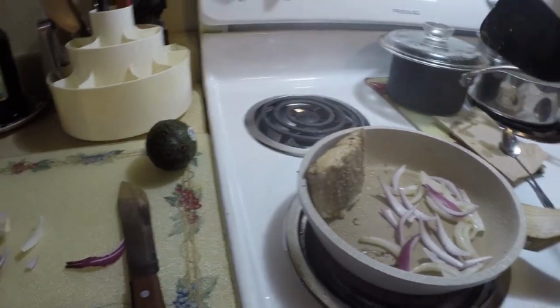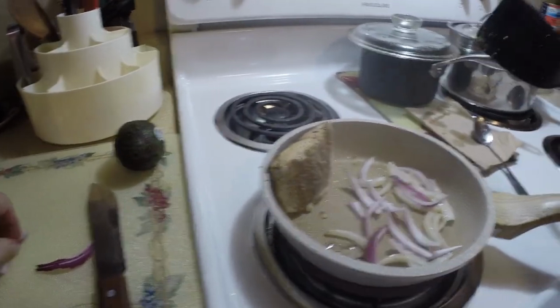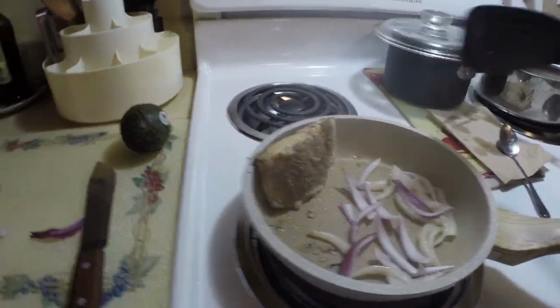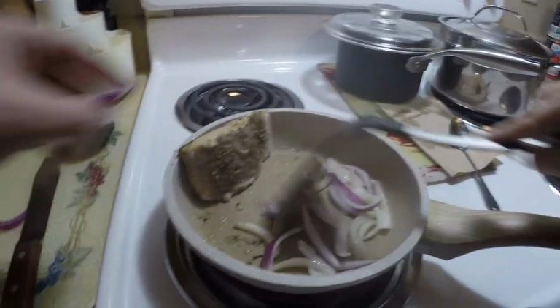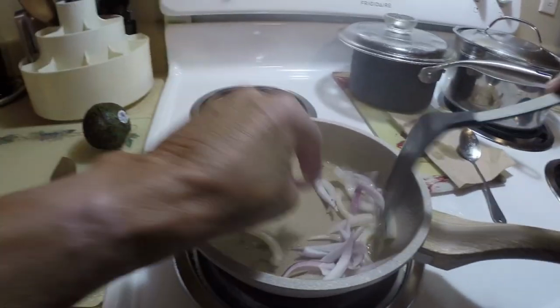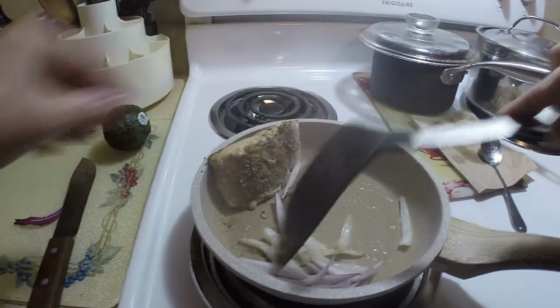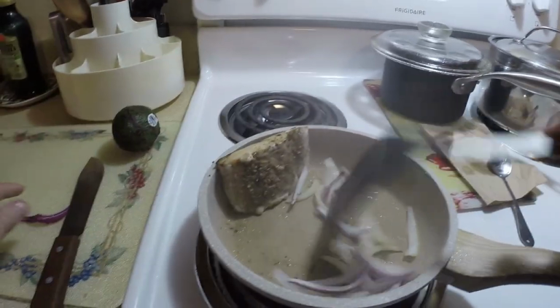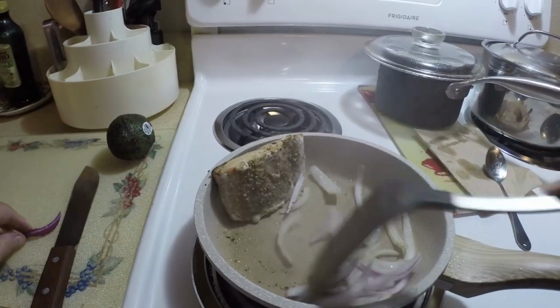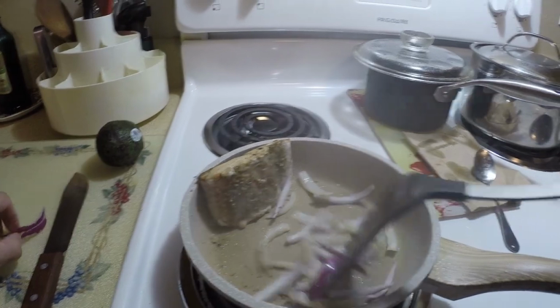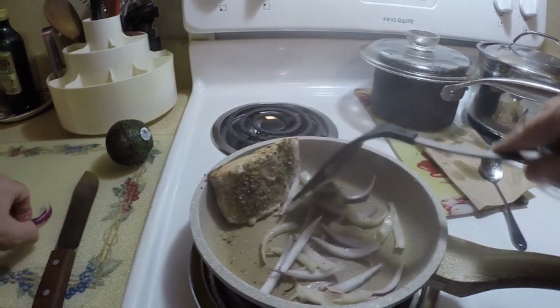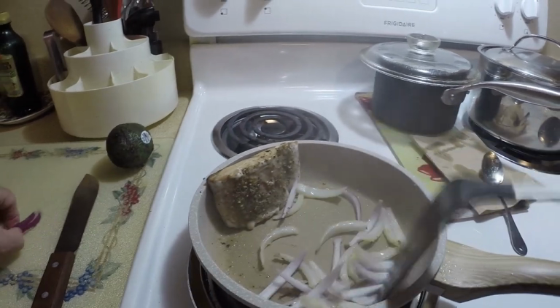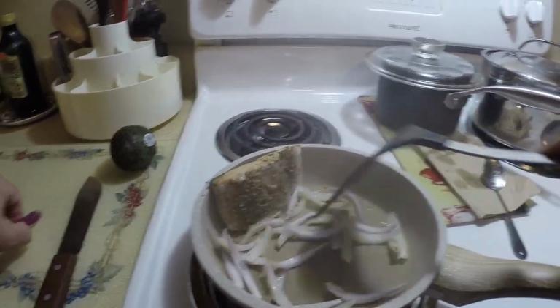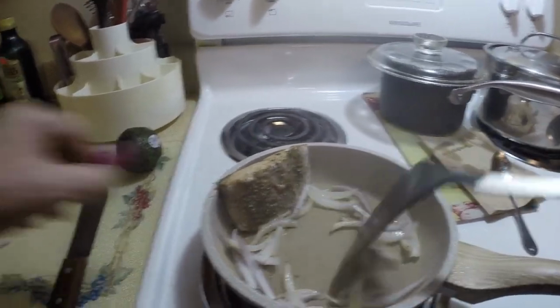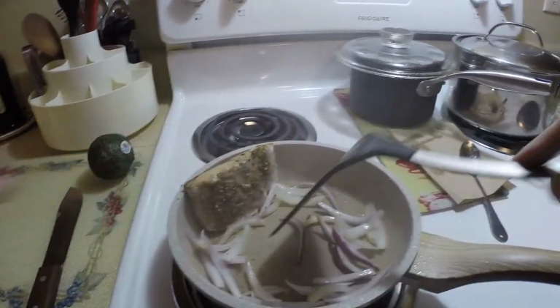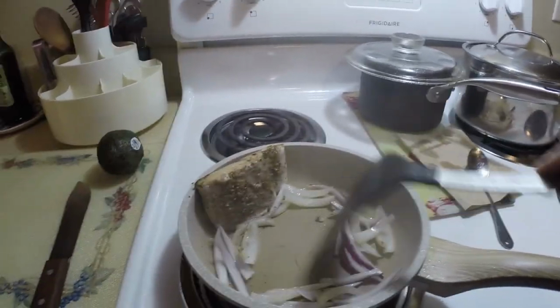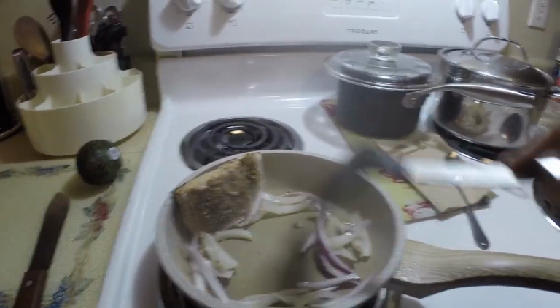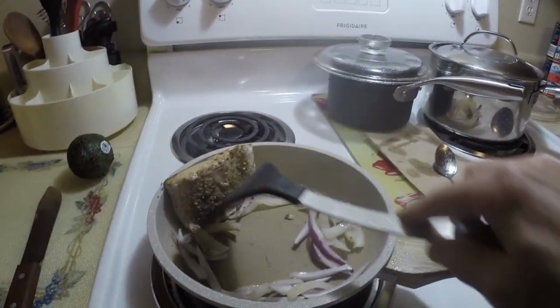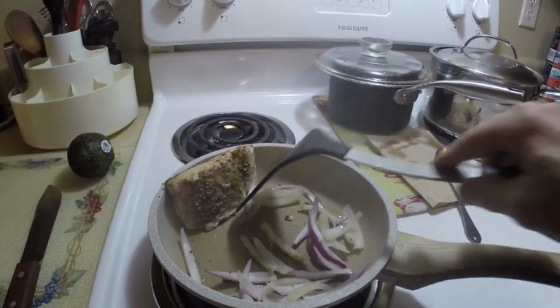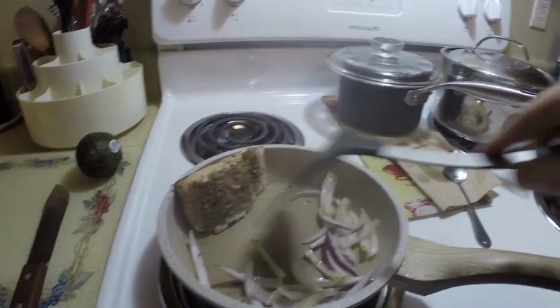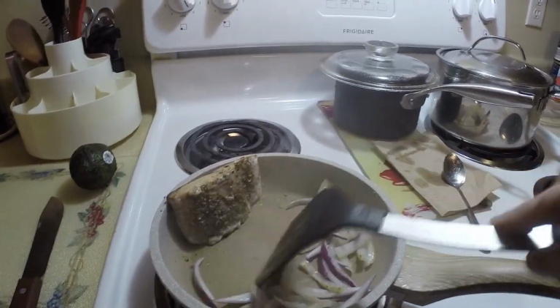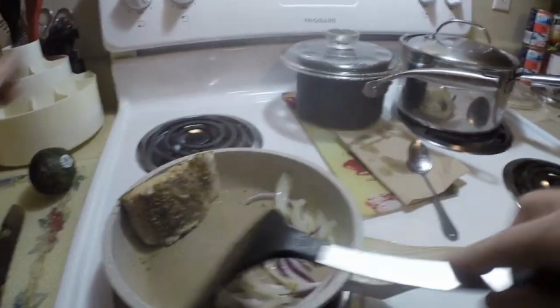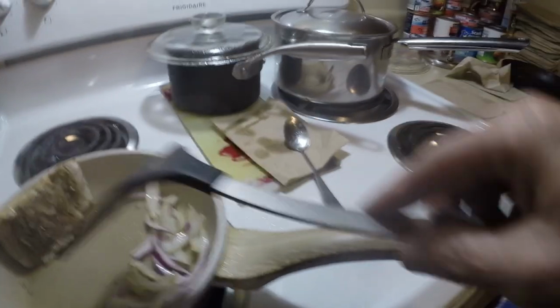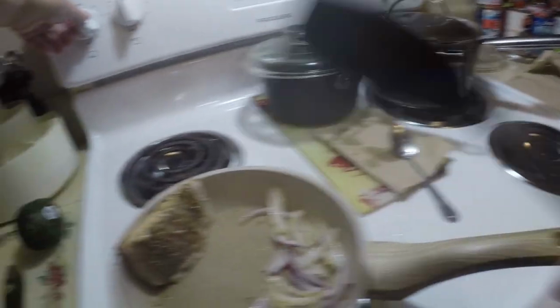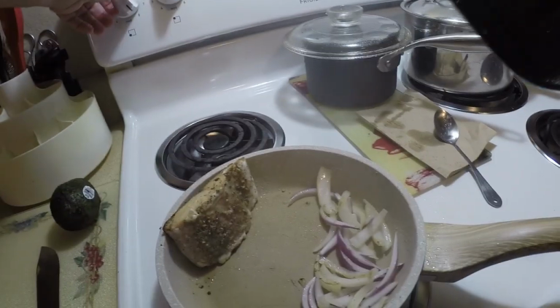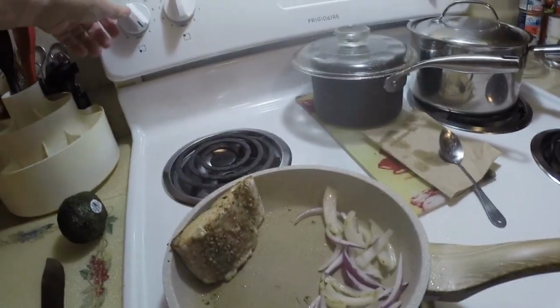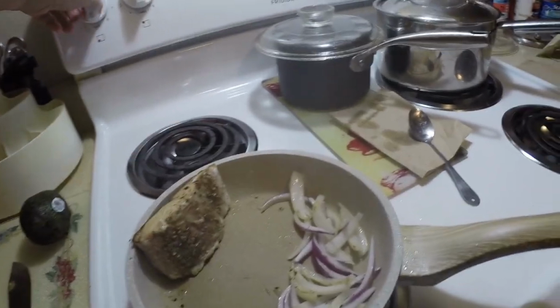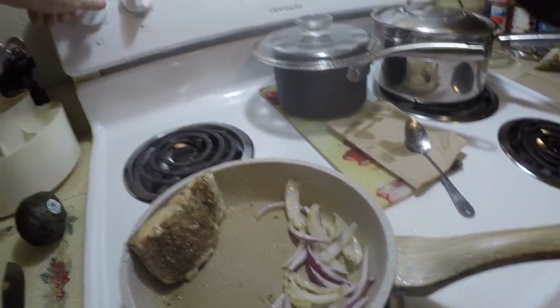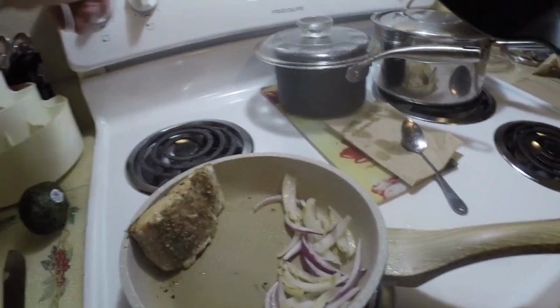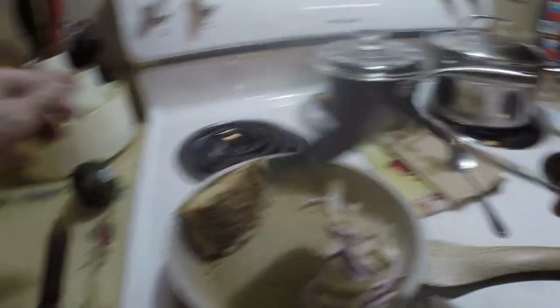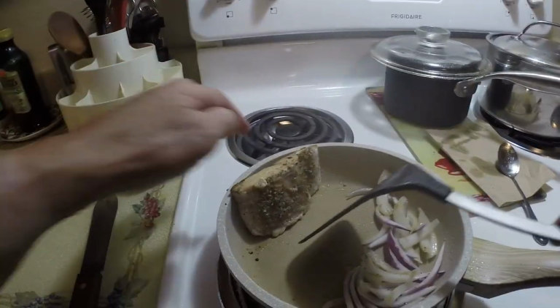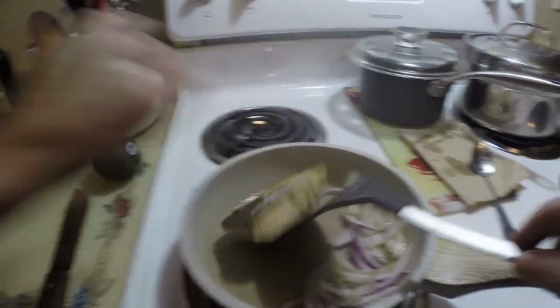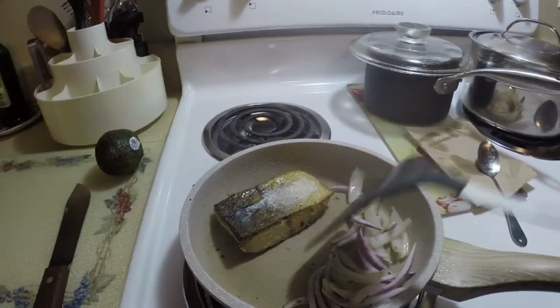I'm gonna use the sauce. I'll cook some water.